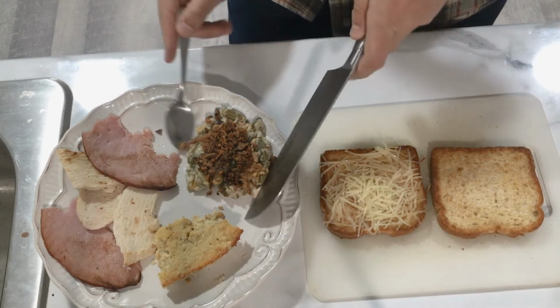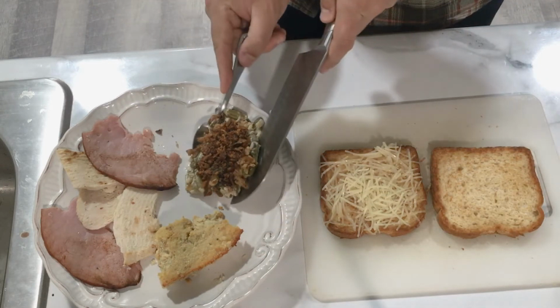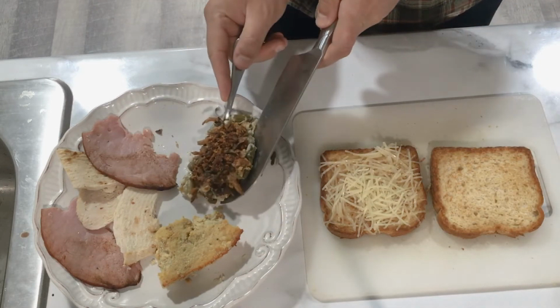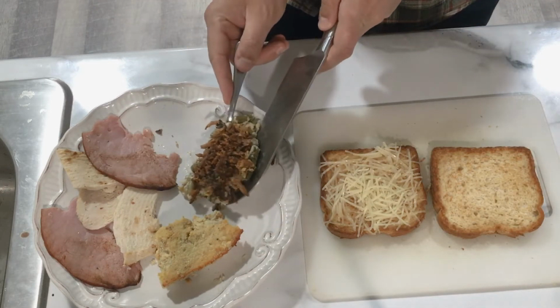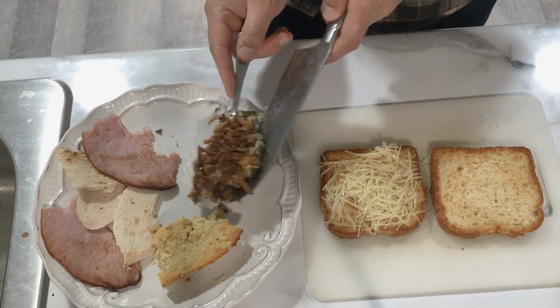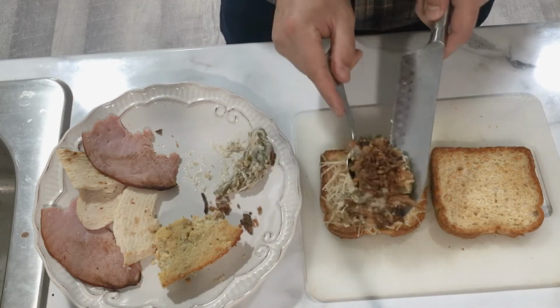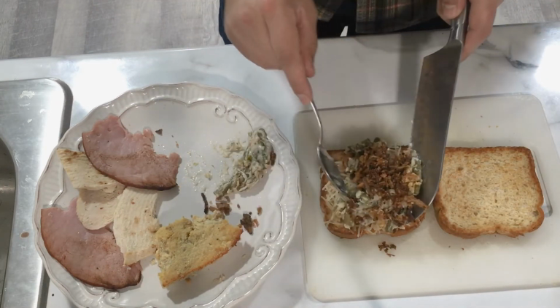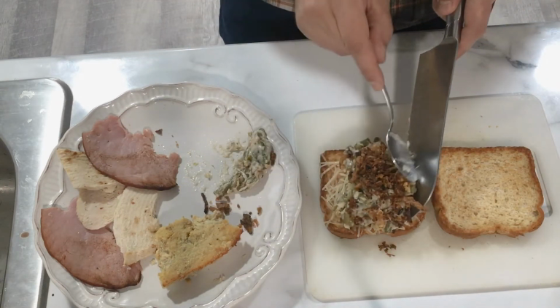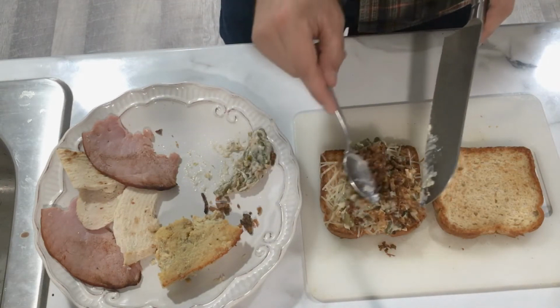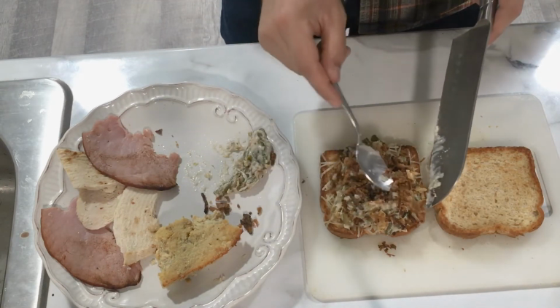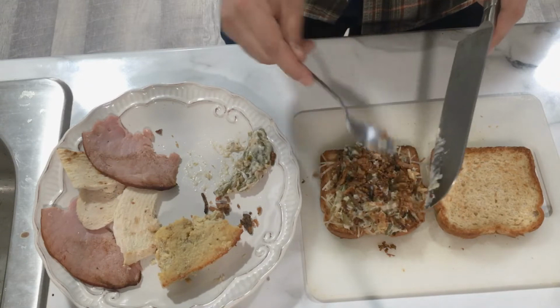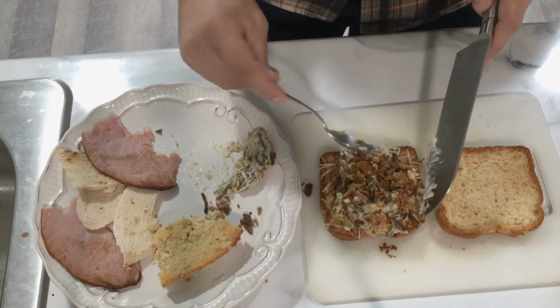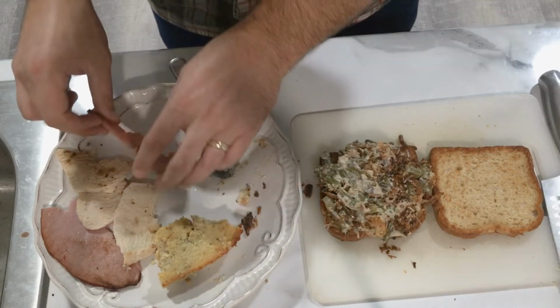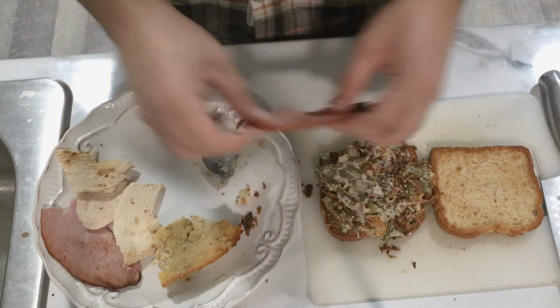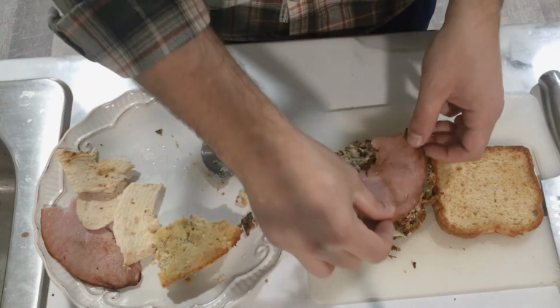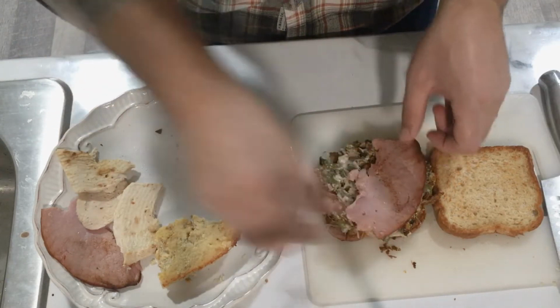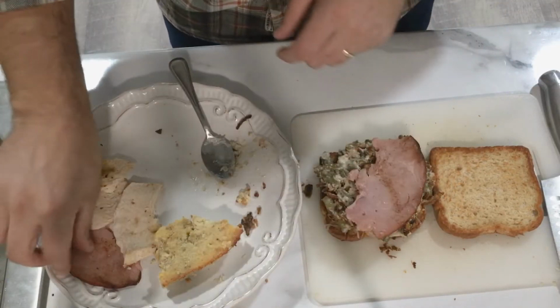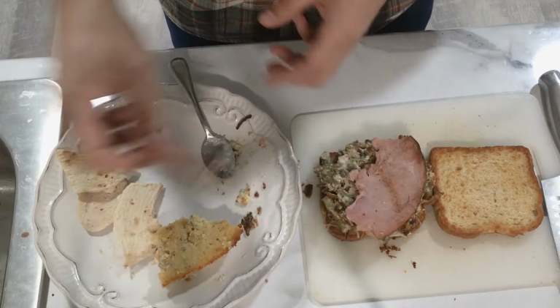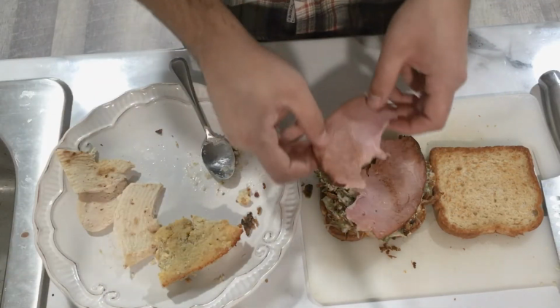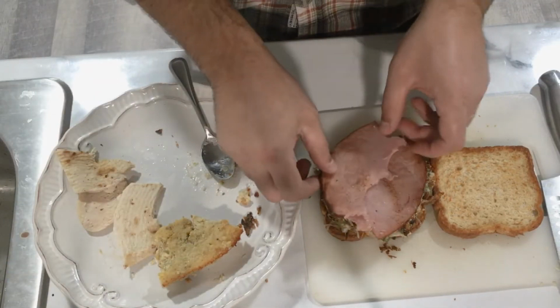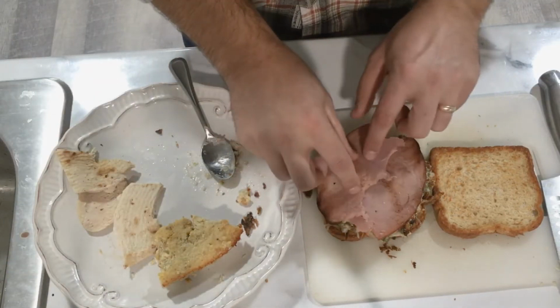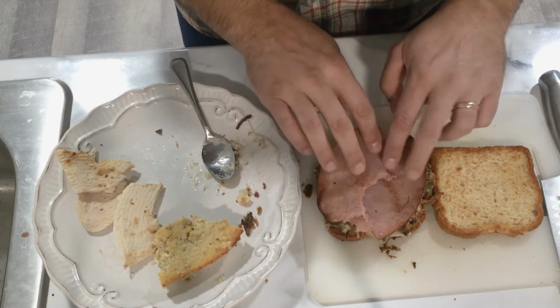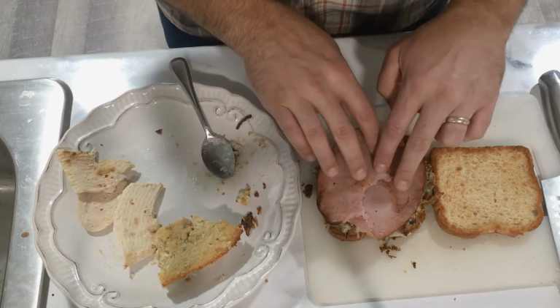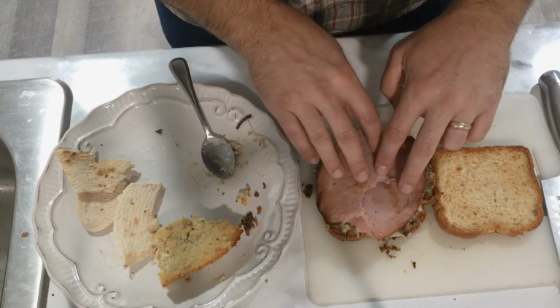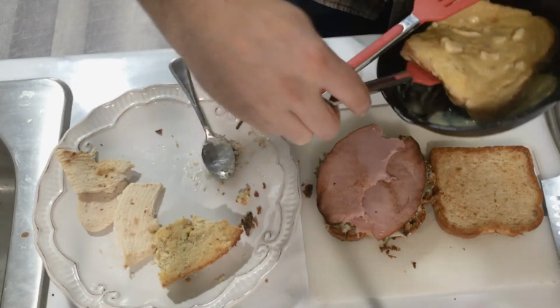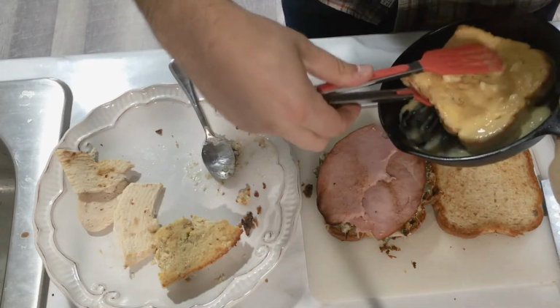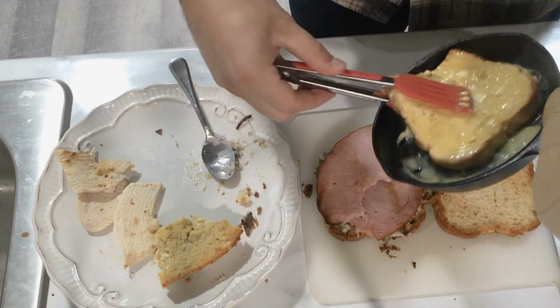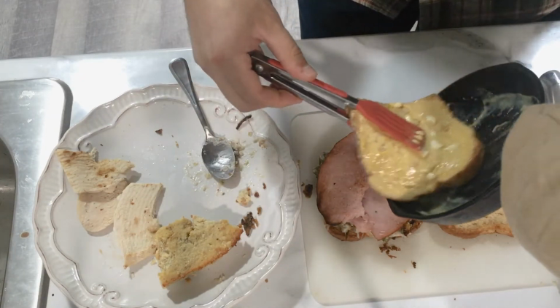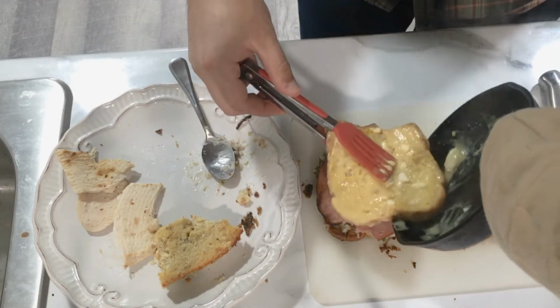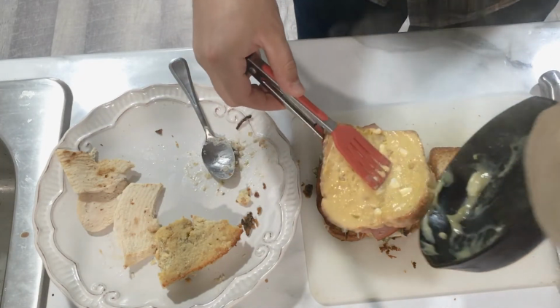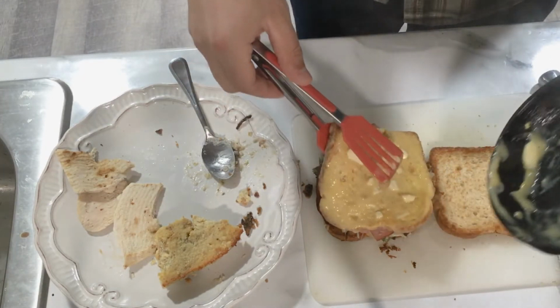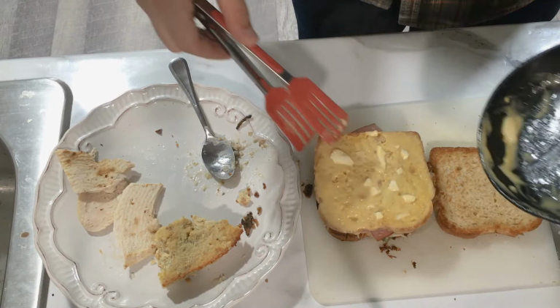Now, on top of the Parmesan cheese I'll take my green bean casserole, add that straight on top, and then a layer of ham. That'll be the bottom part of the sandwich. After that, I'll take the Moist Maker, nice and warm, and cover the ham with that.